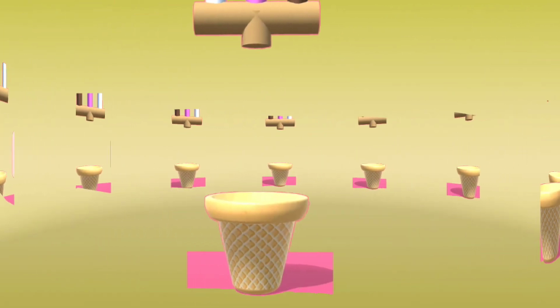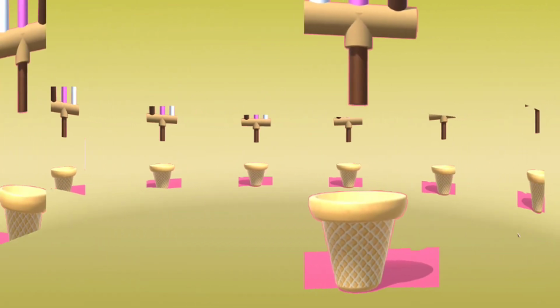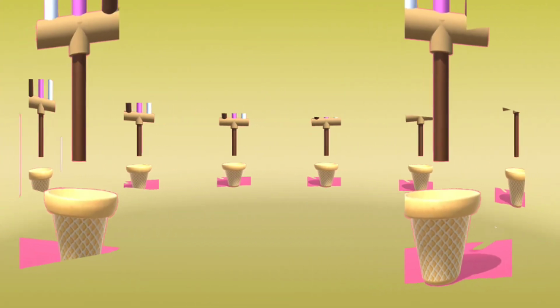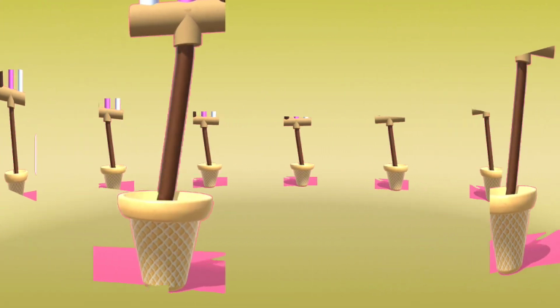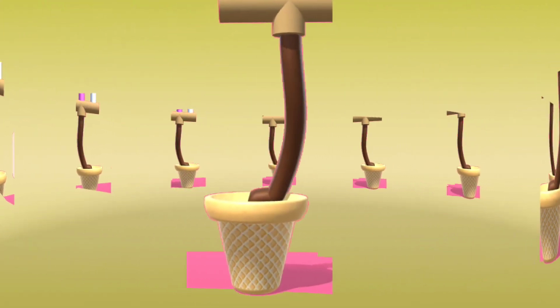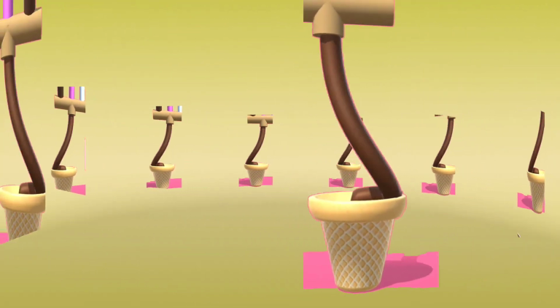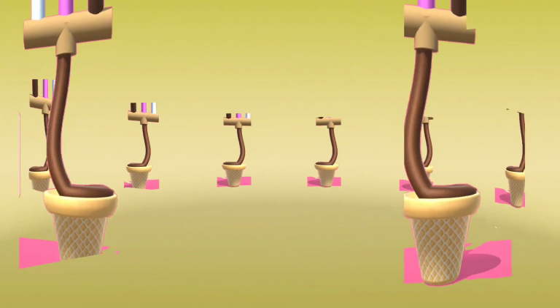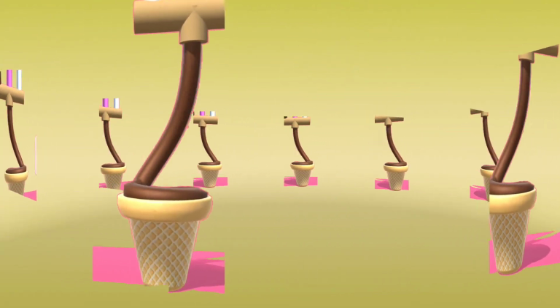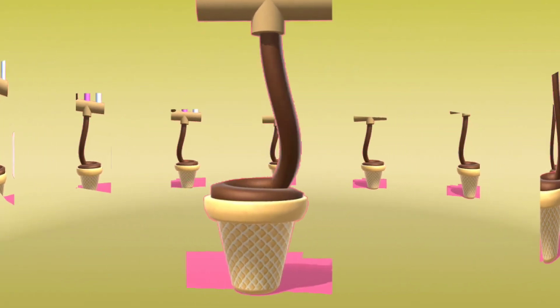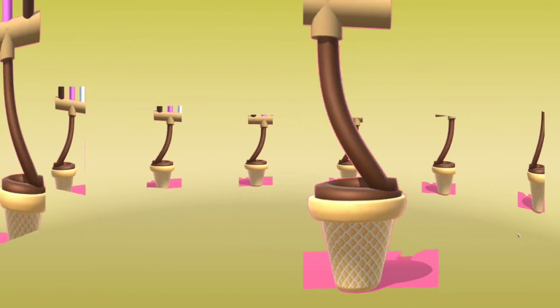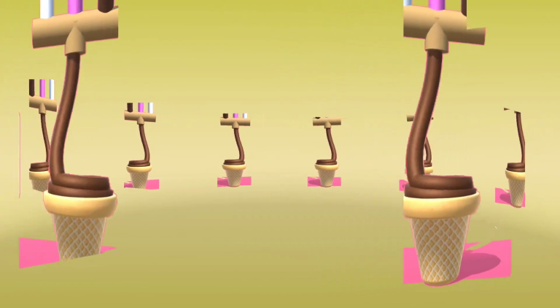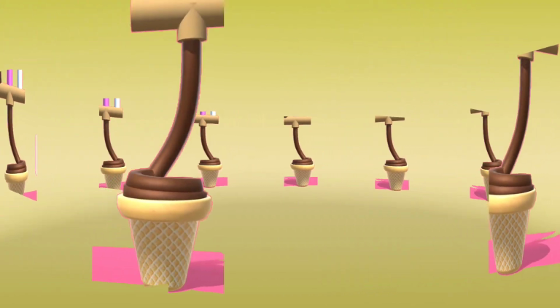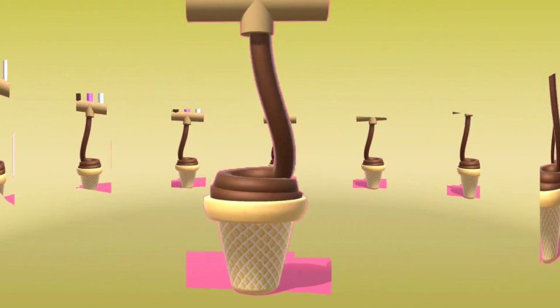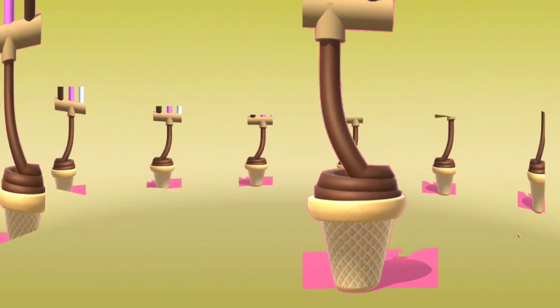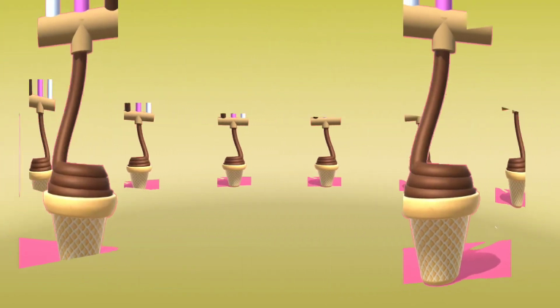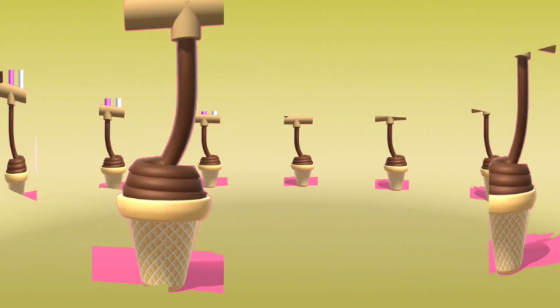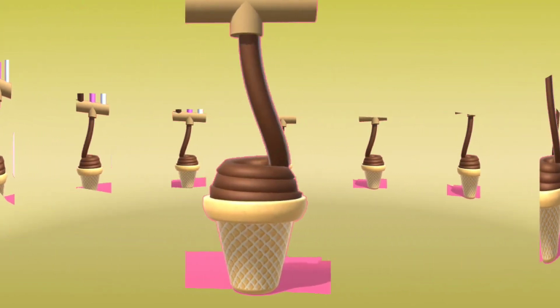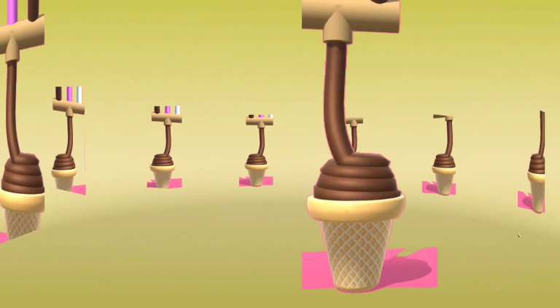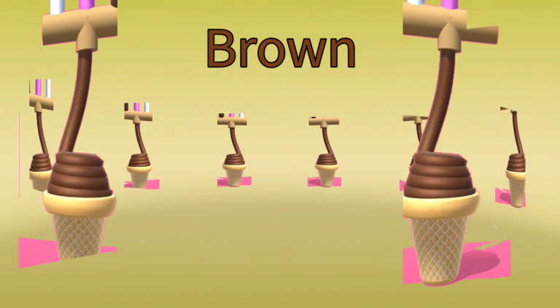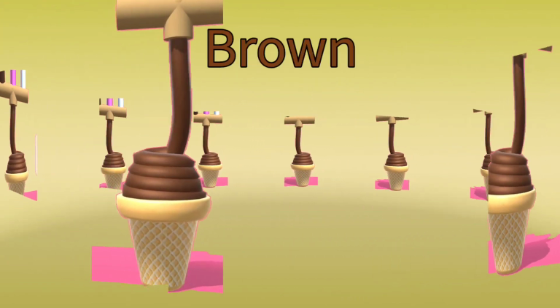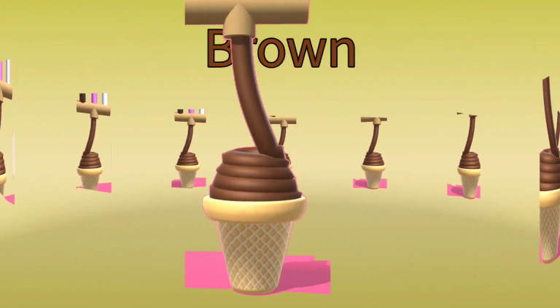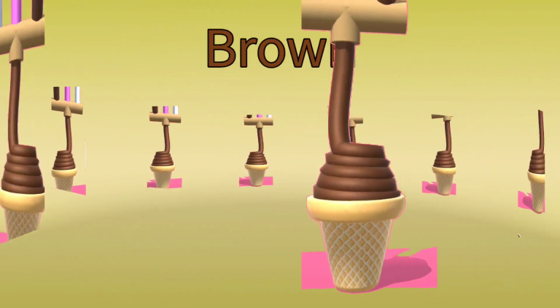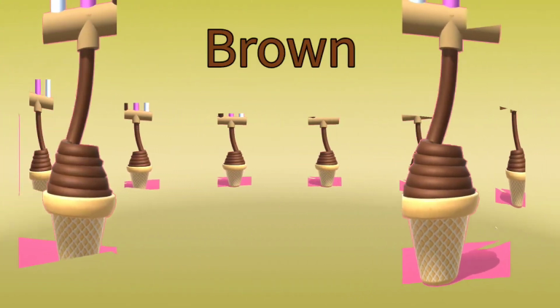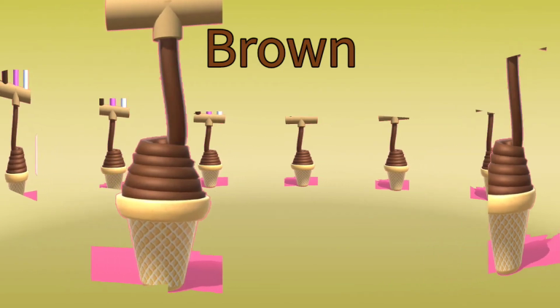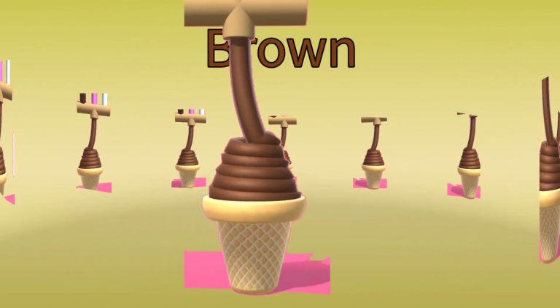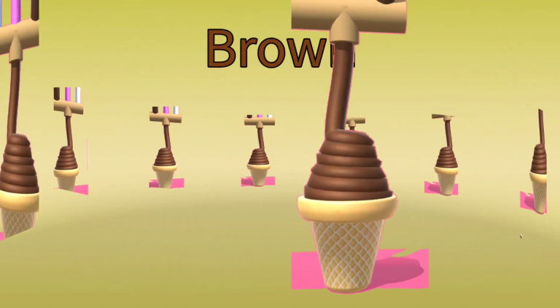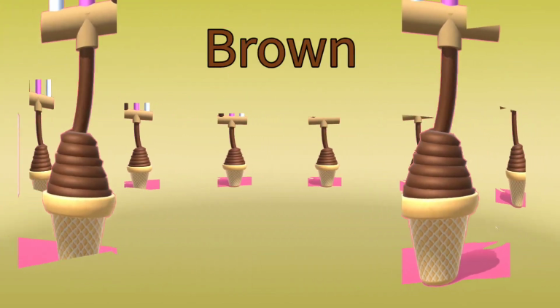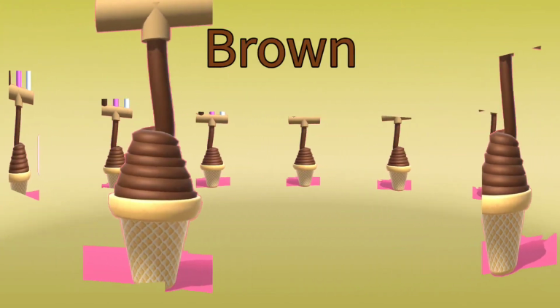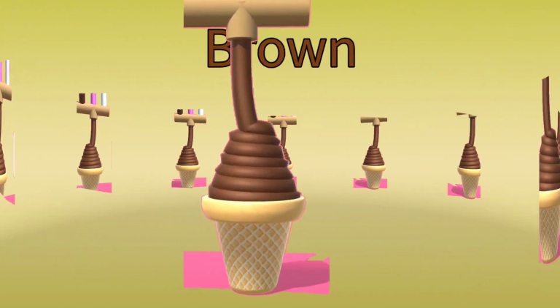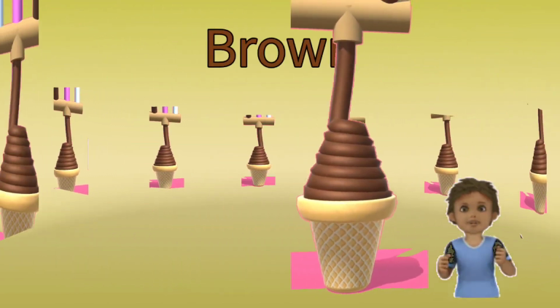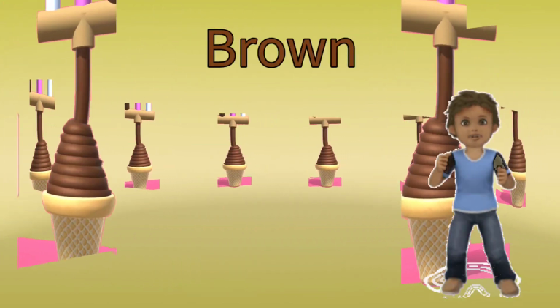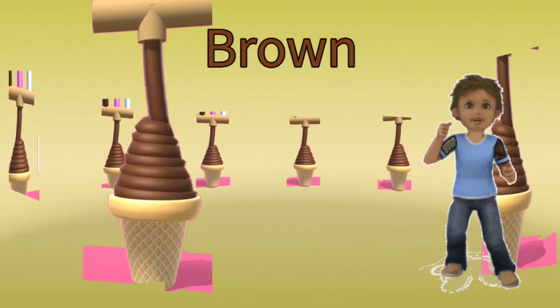What color is this ice cream? Brown color. Very nice!